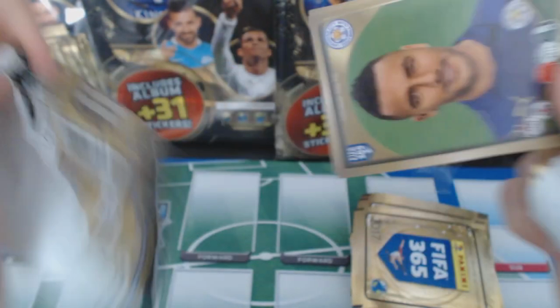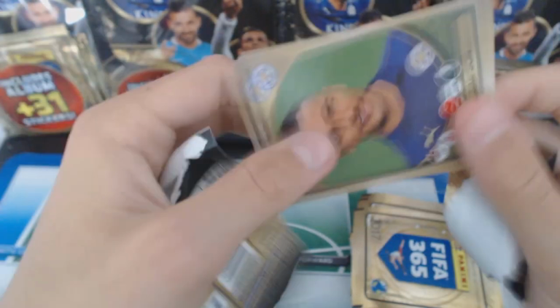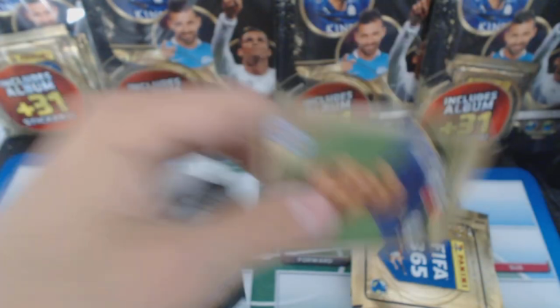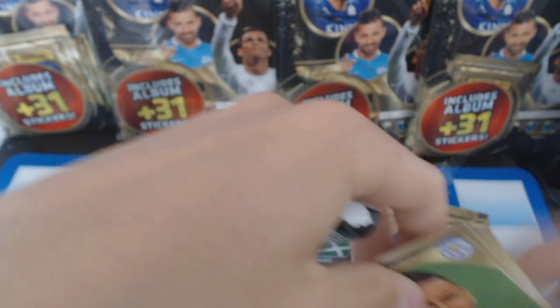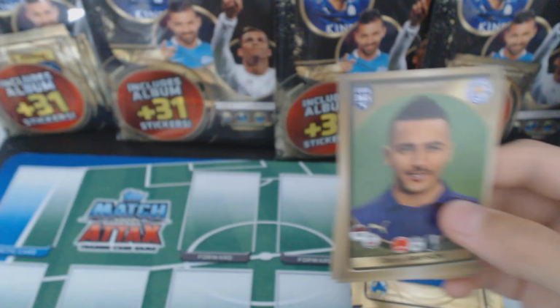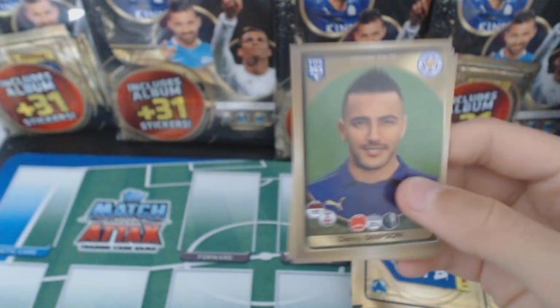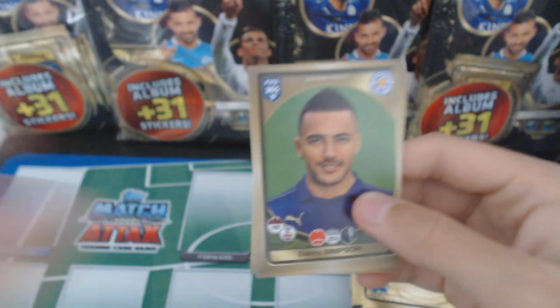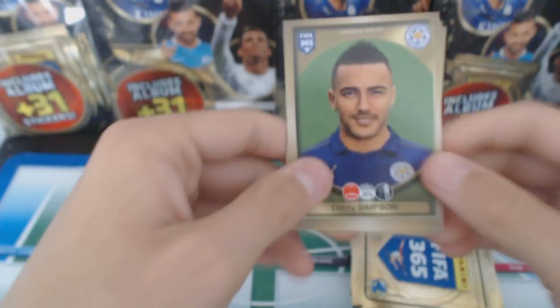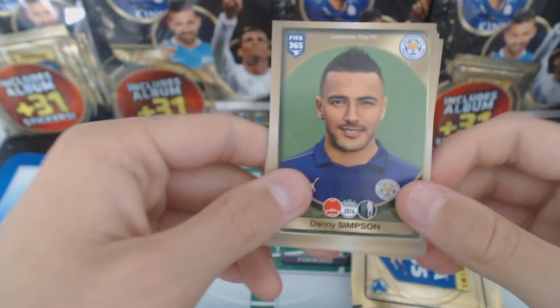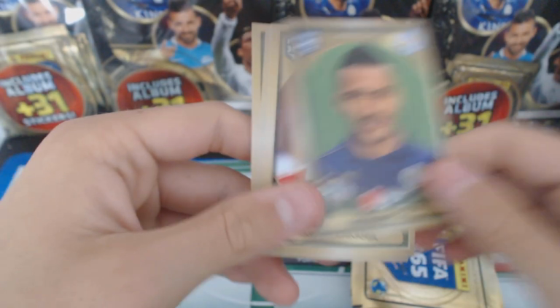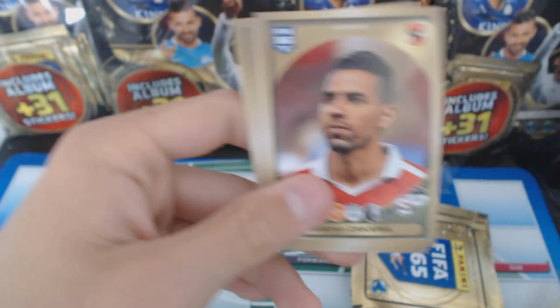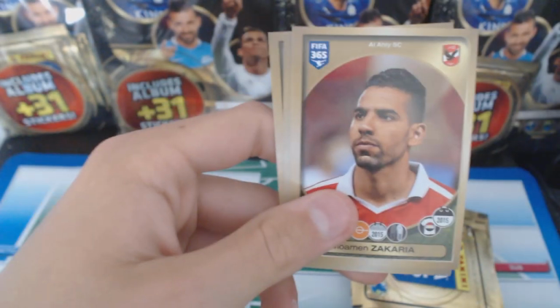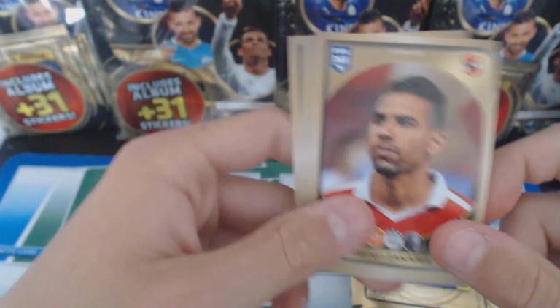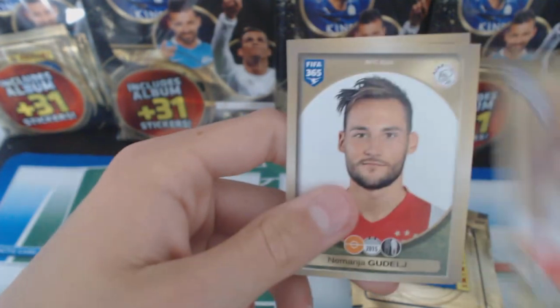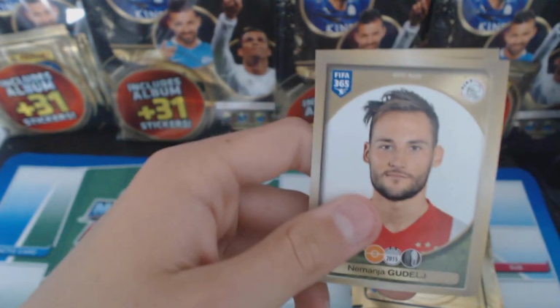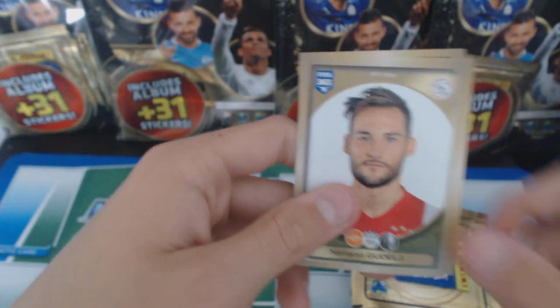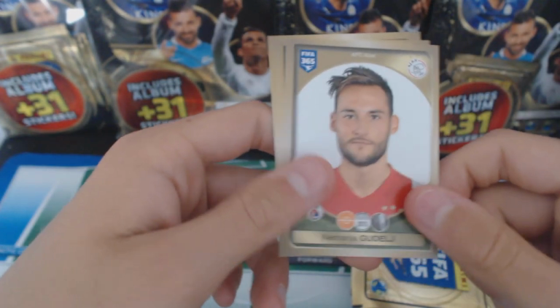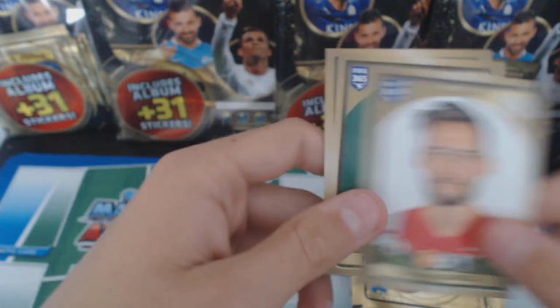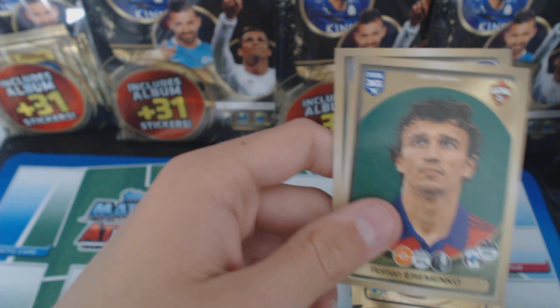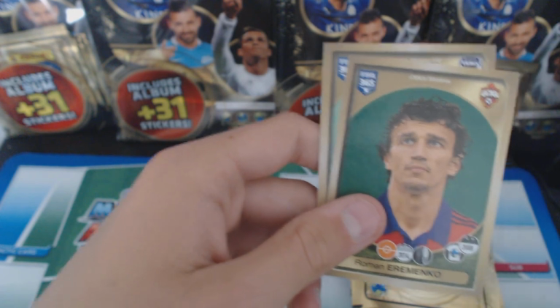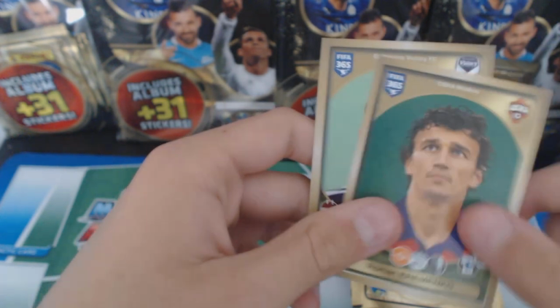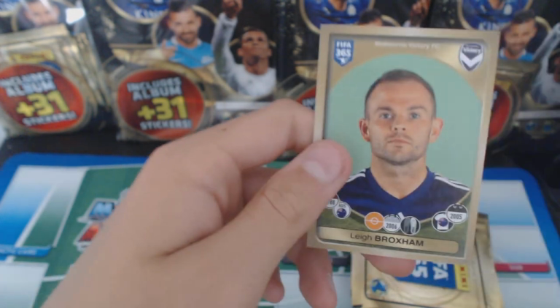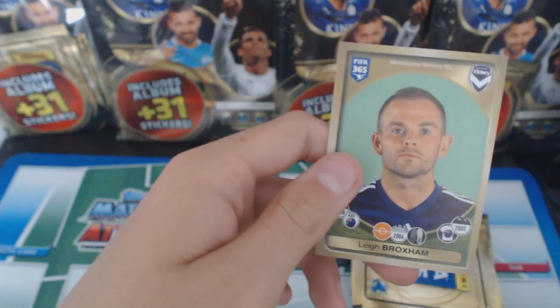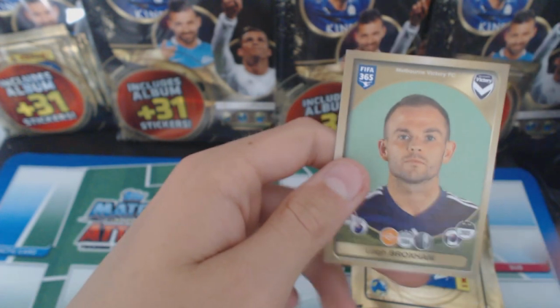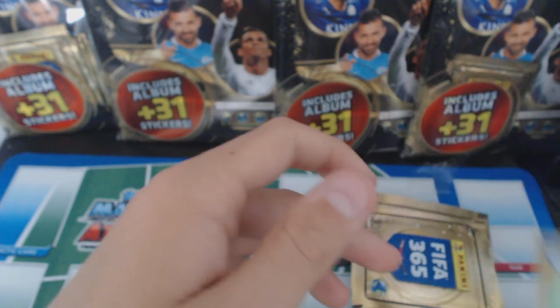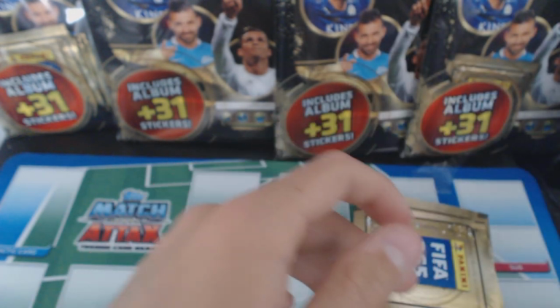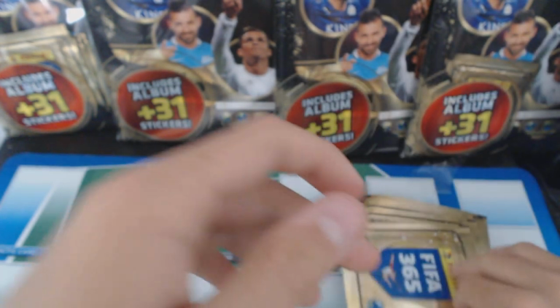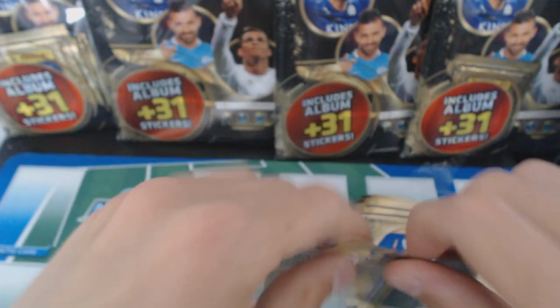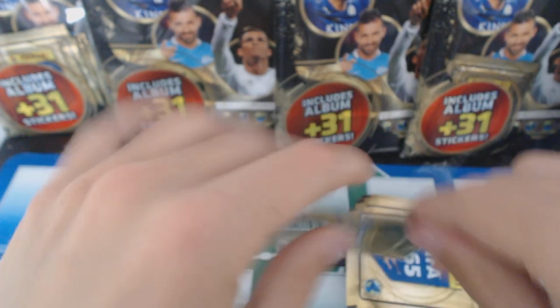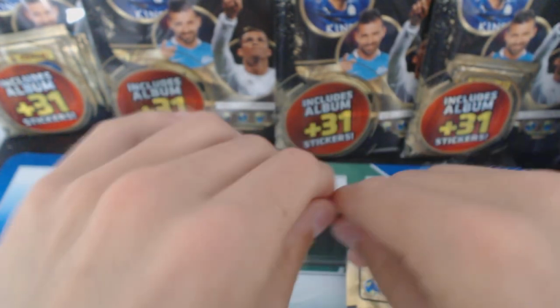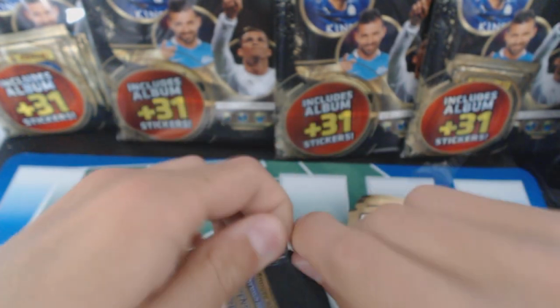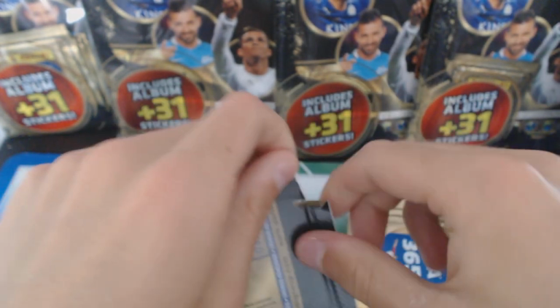We've got Danny Simpson, Zakaria, Gudelj, Ermenko again, and Broxam. No insert.